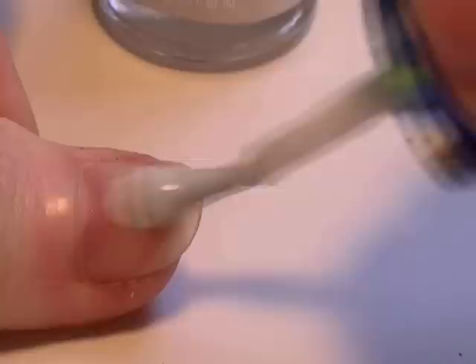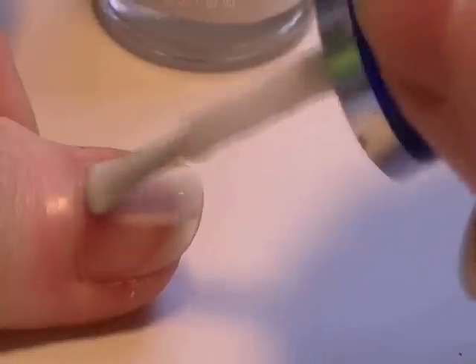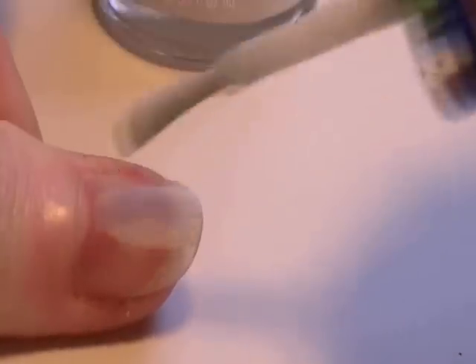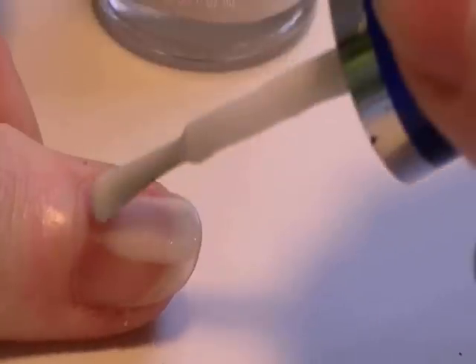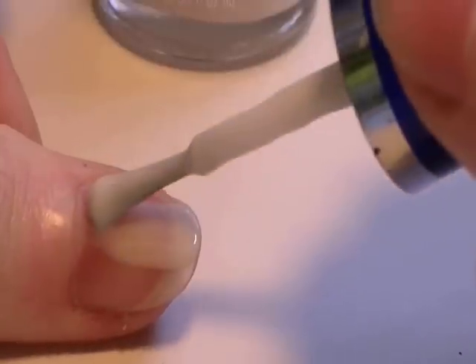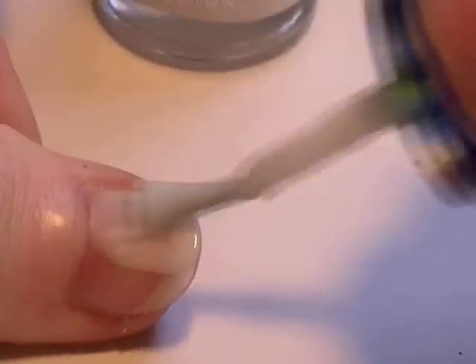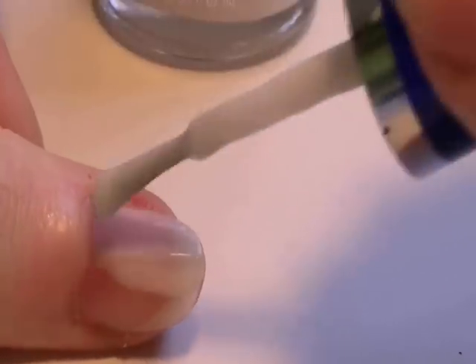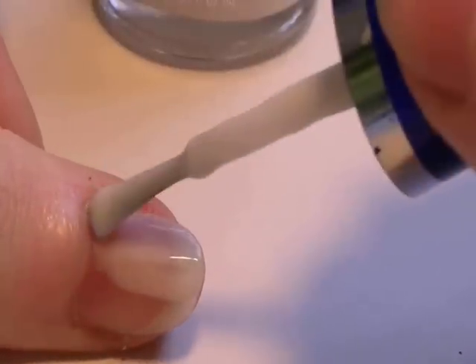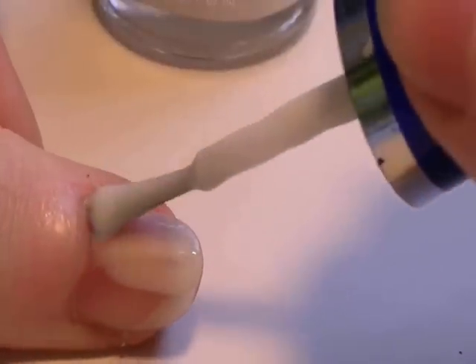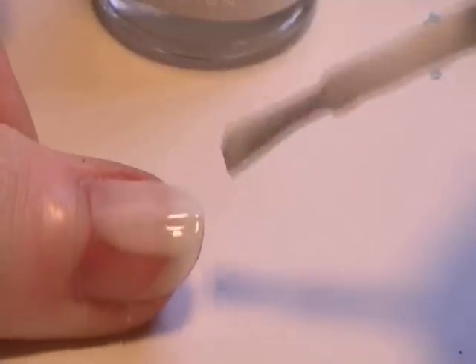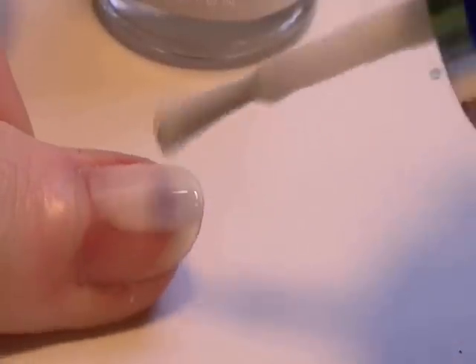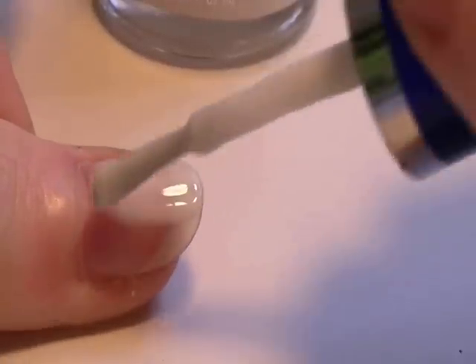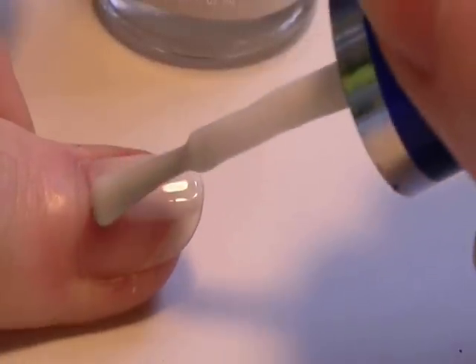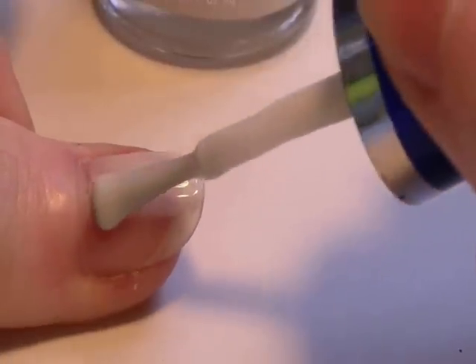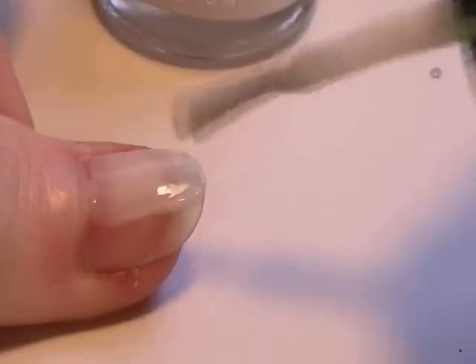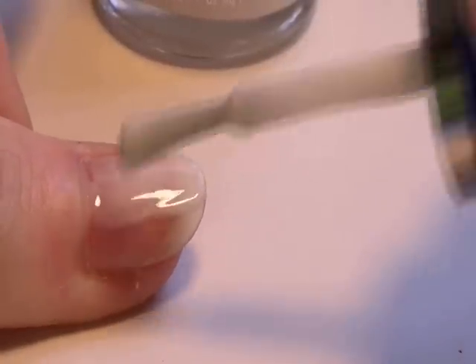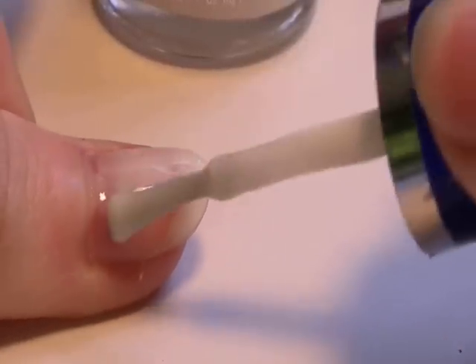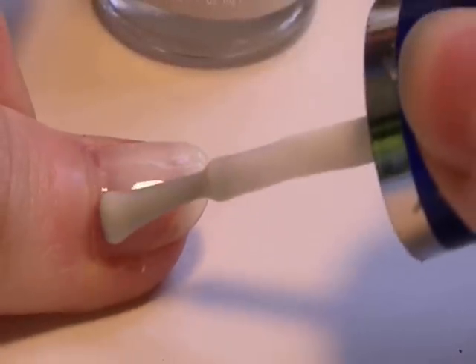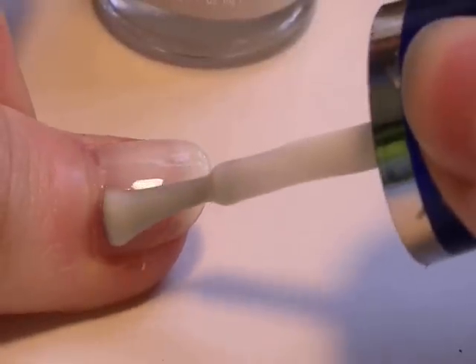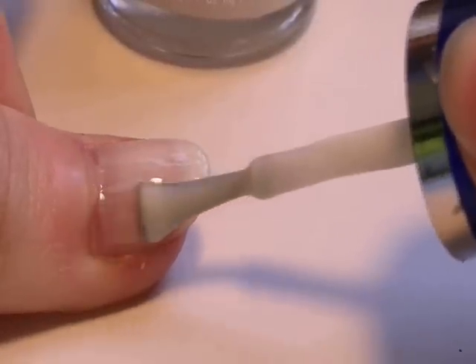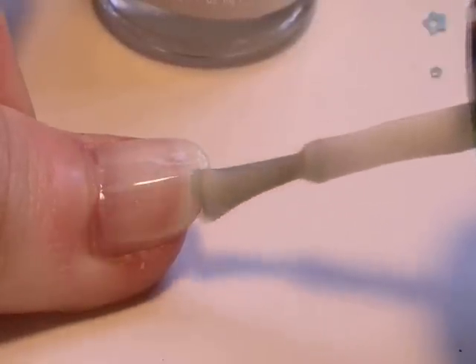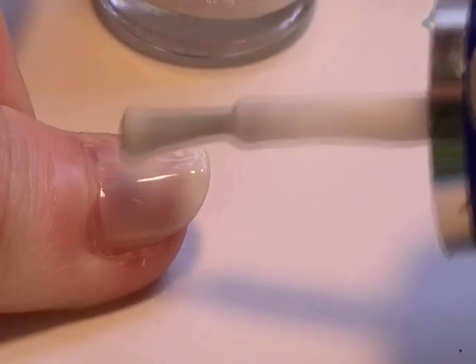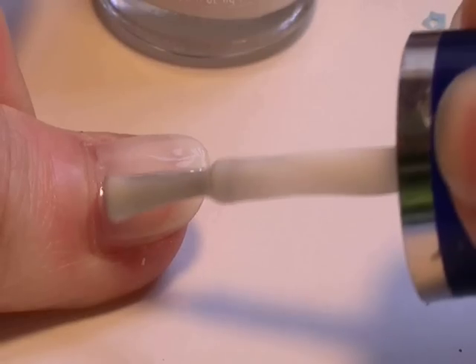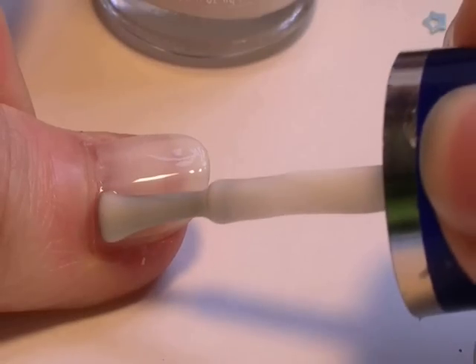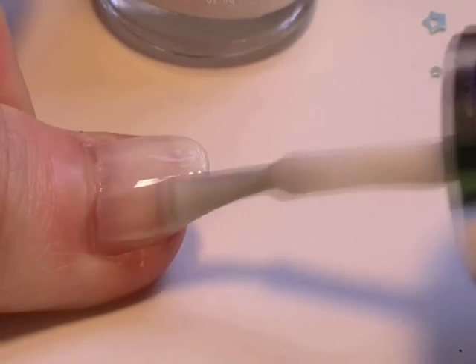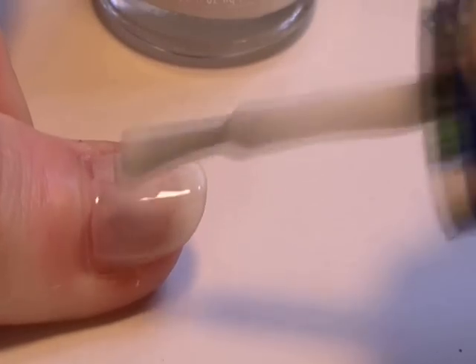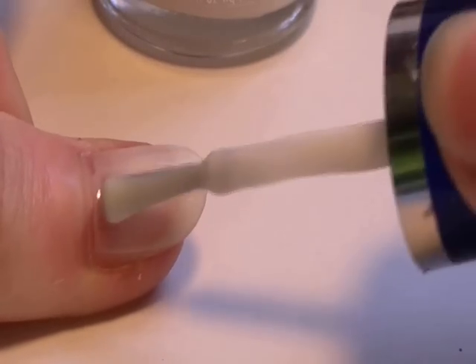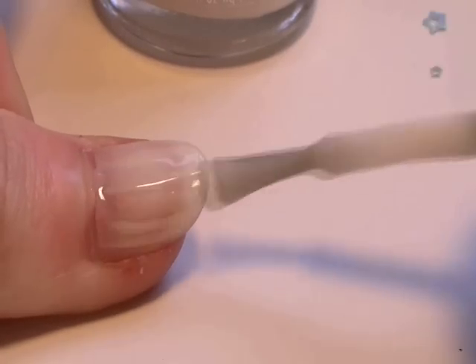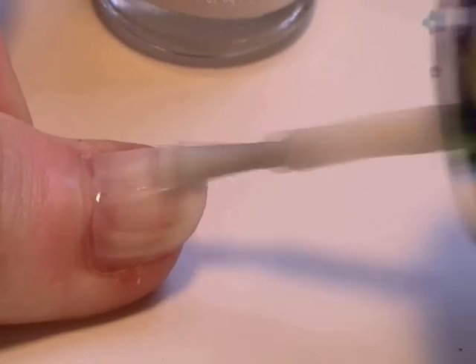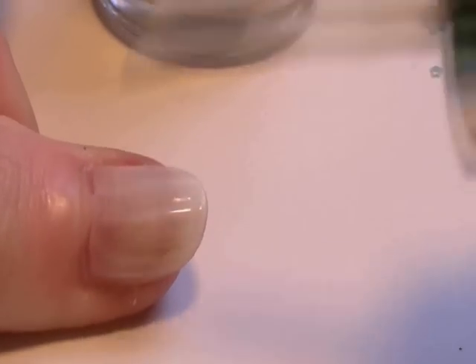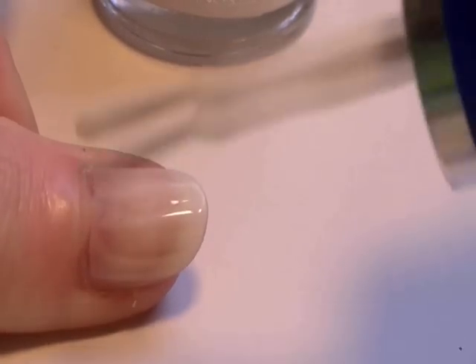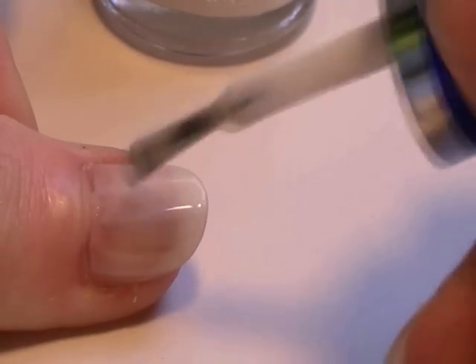First of all, apply one coat all over your nail. This doesn't really matter if you mess up at this point, as you will be applying a second coat just to give it more of a white look and not a see-through one.